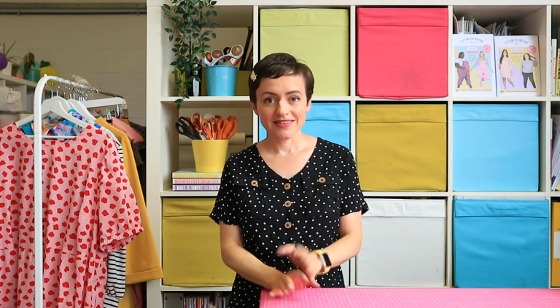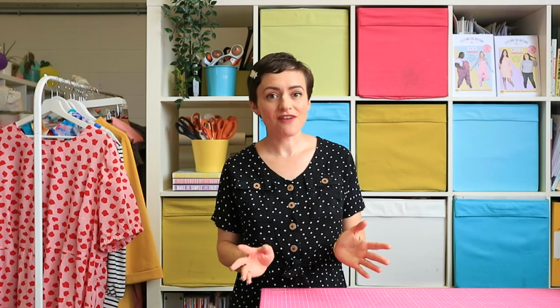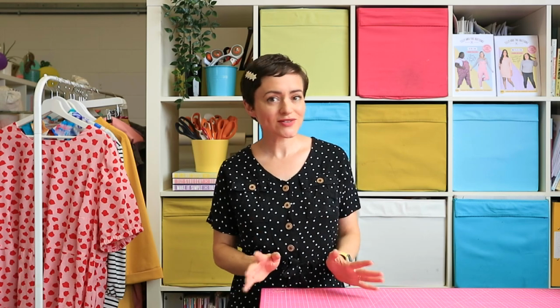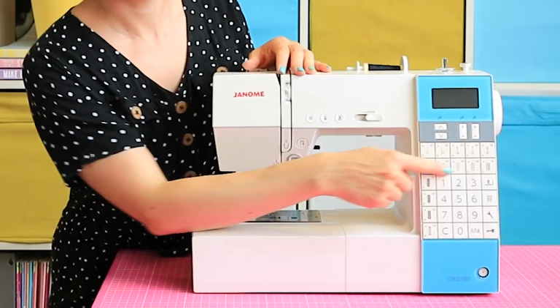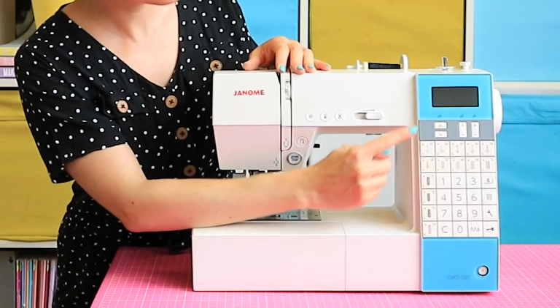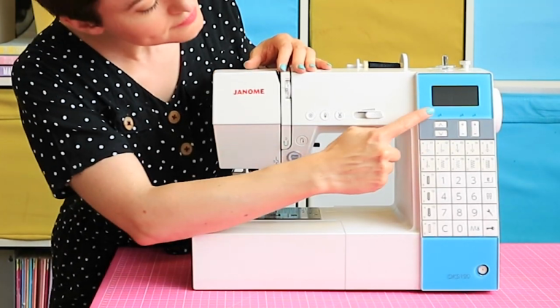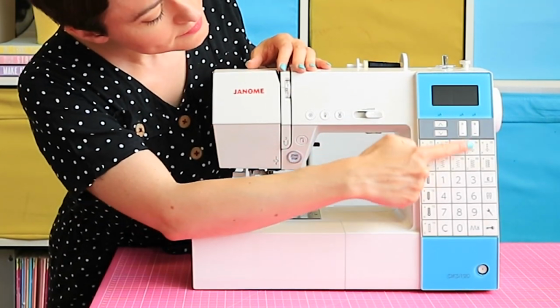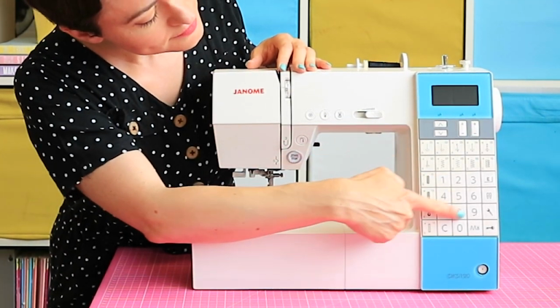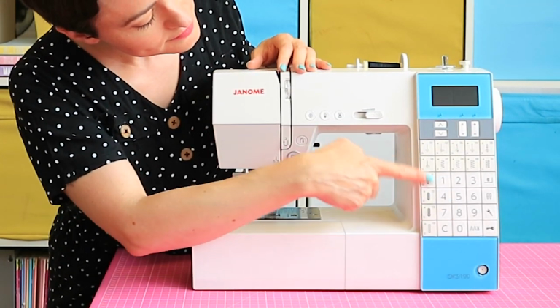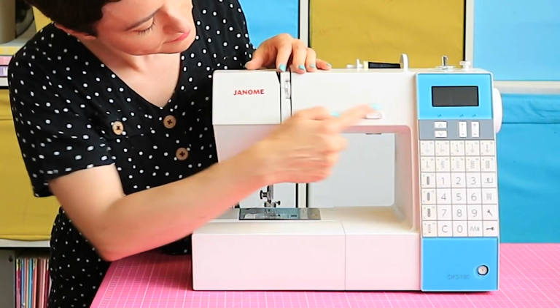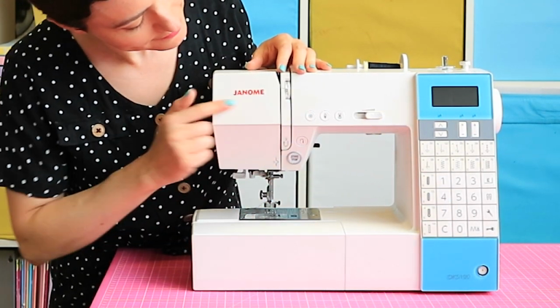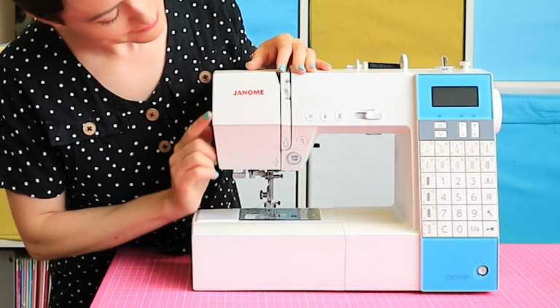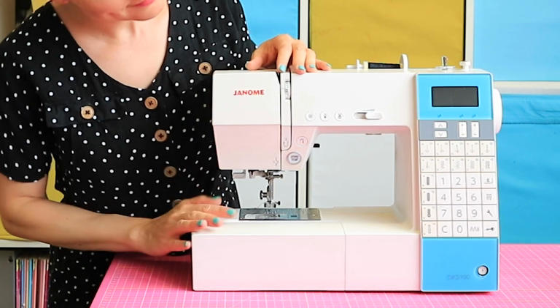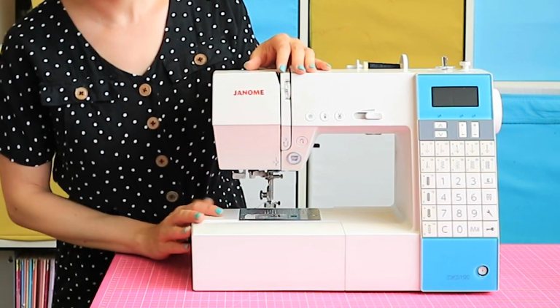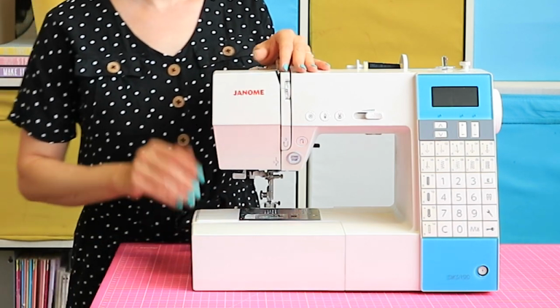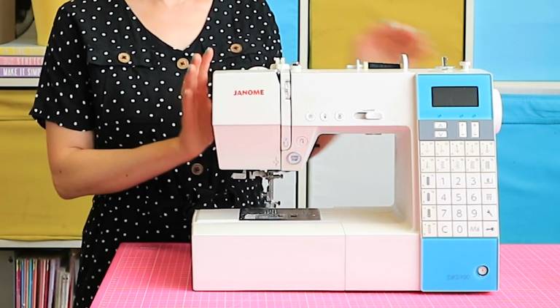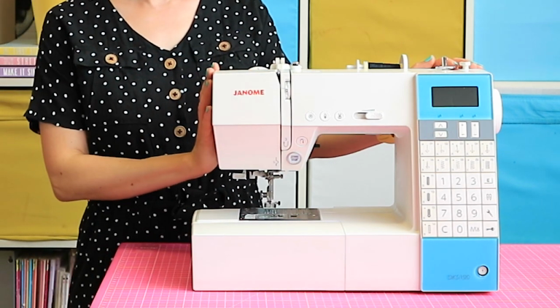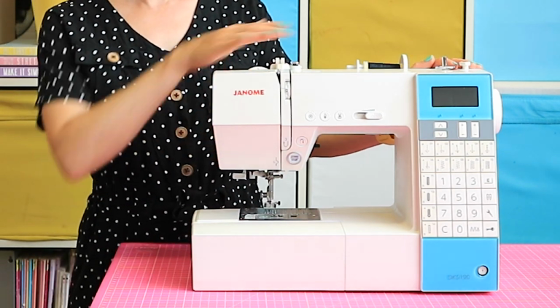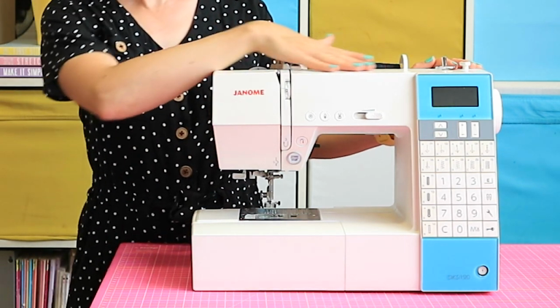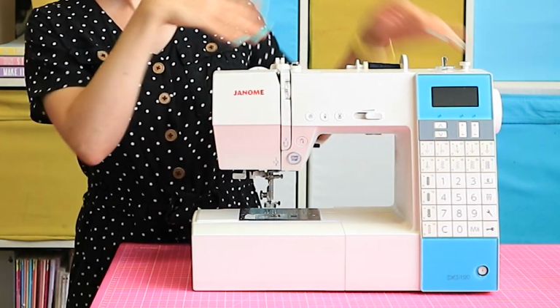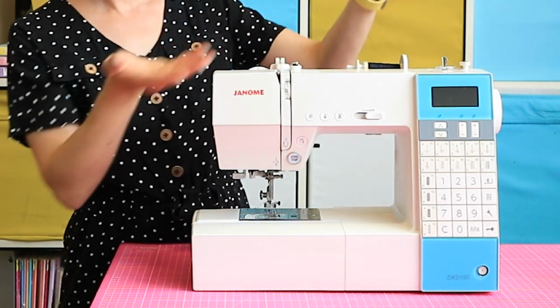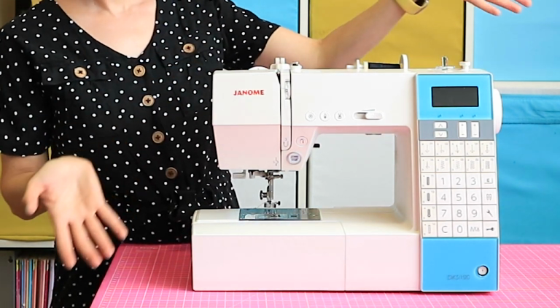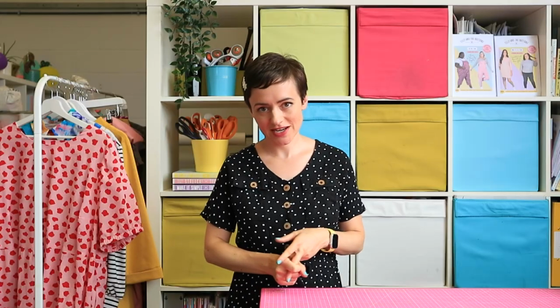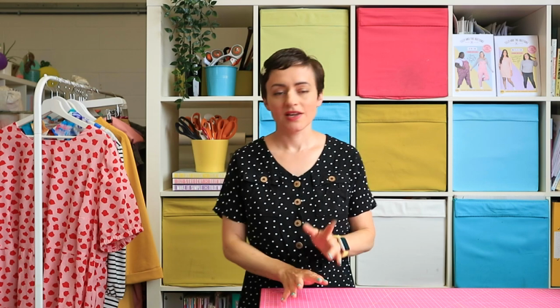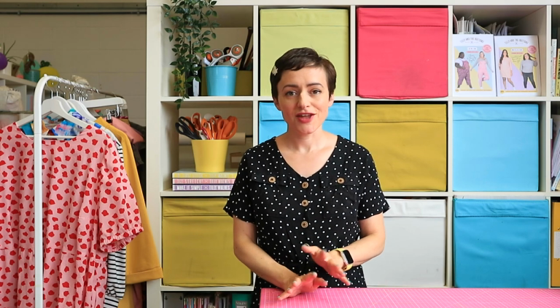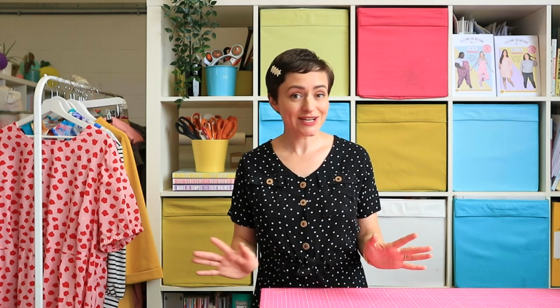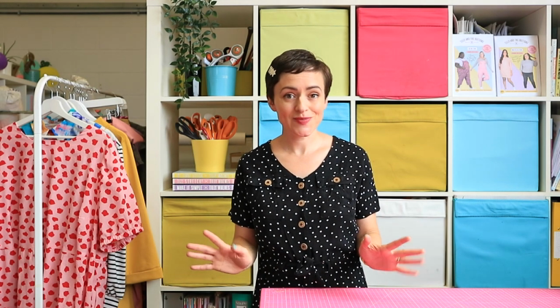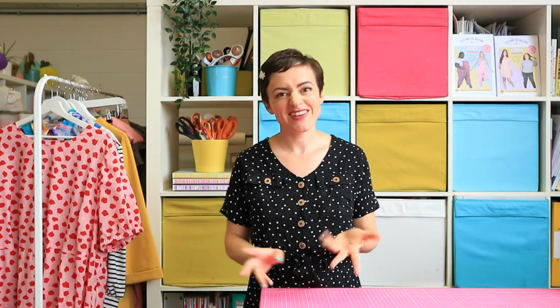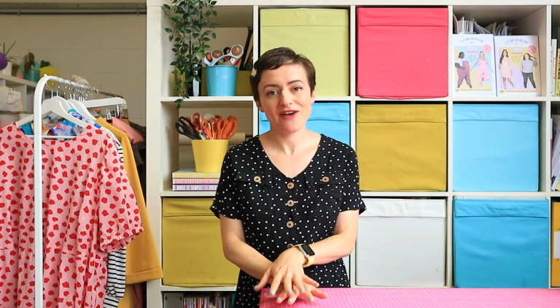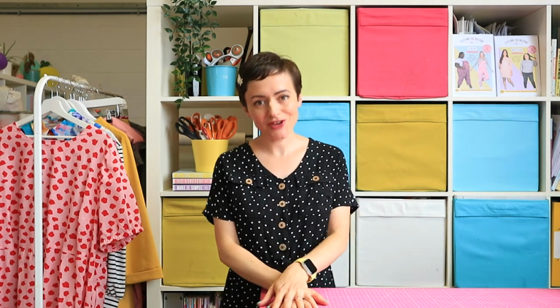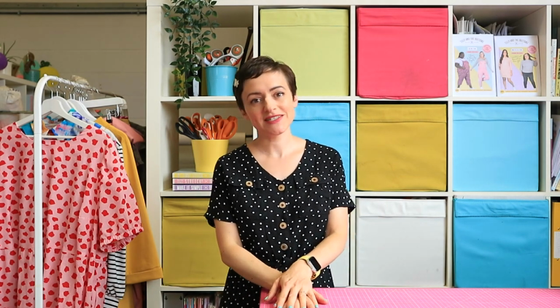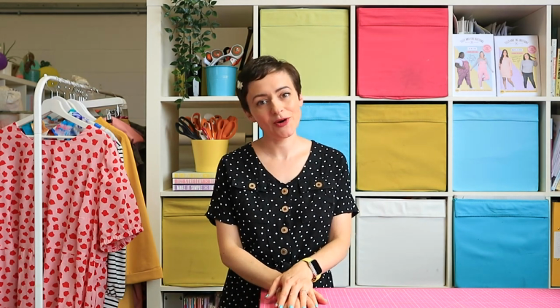This is going to have more bells and whistles than the mechanical machine, and some features that I particularly like on mine include the needle up-down button, a one-step buttonhole stitch, and an automatic thread cutter. They're not essential but they are nice to have if you know you're going to be sewing a lot.